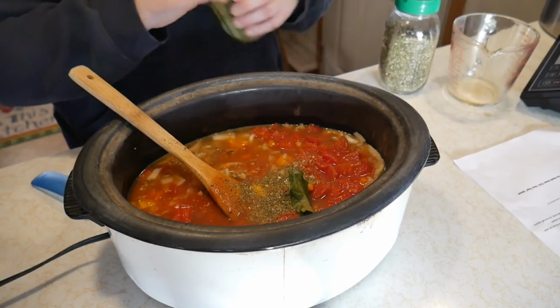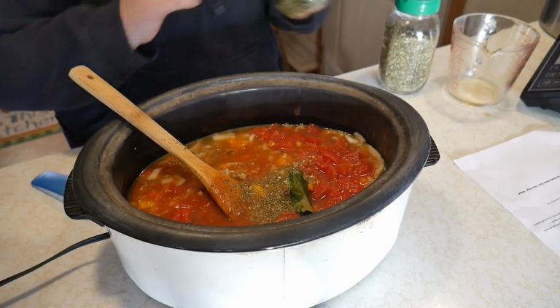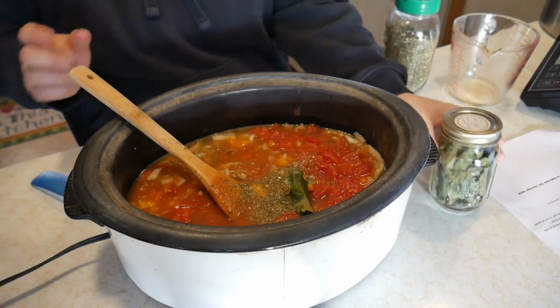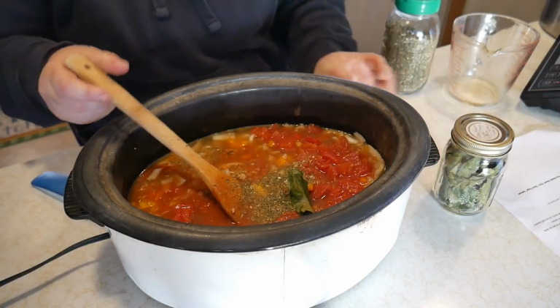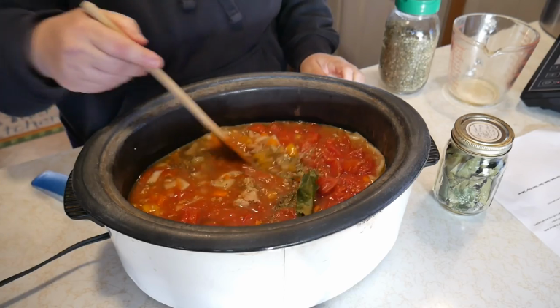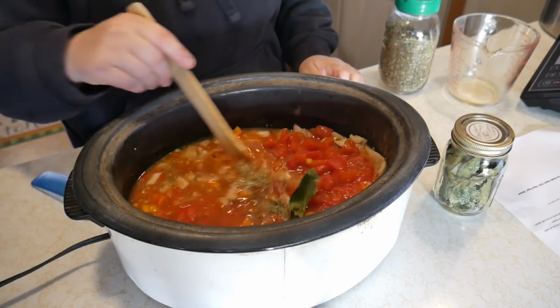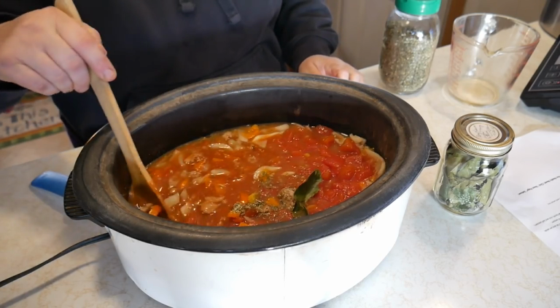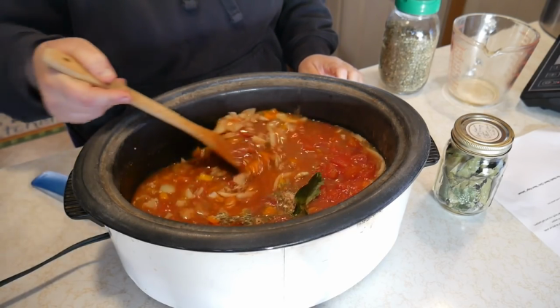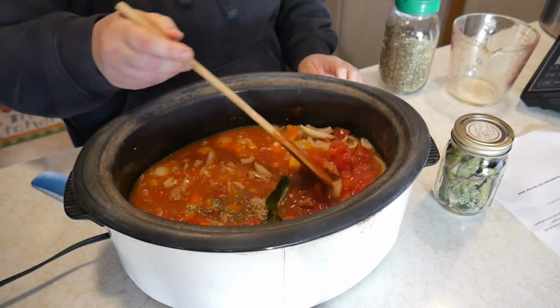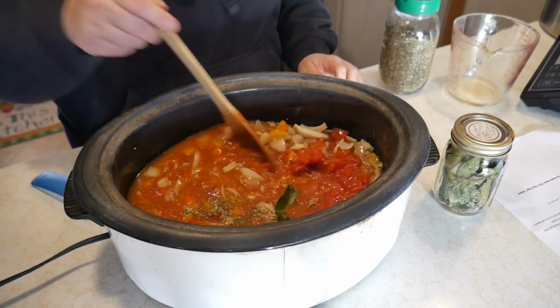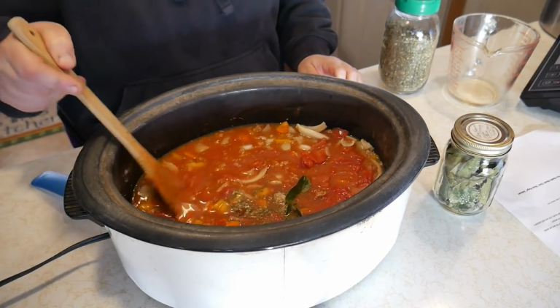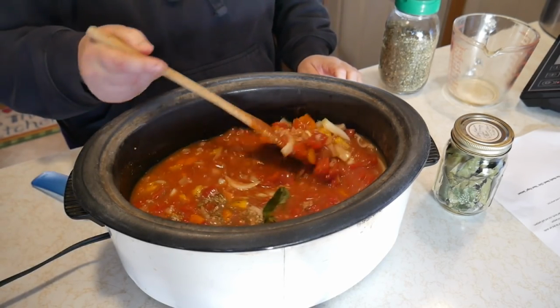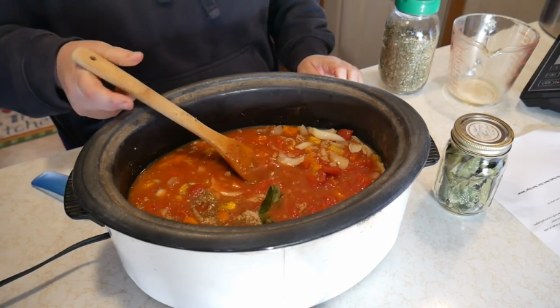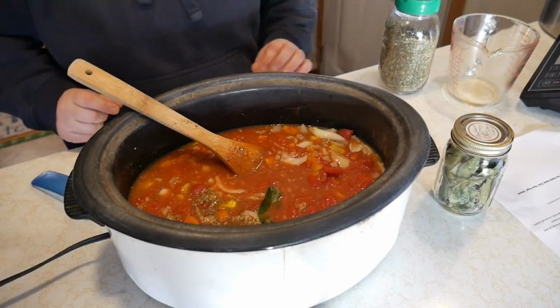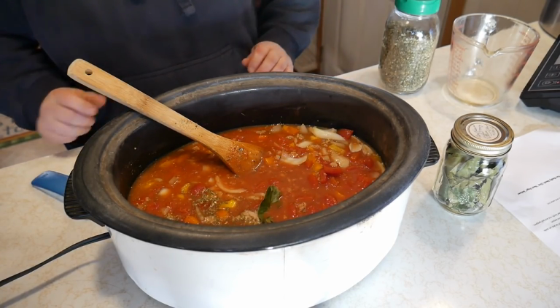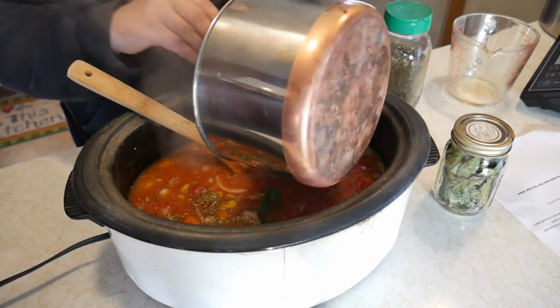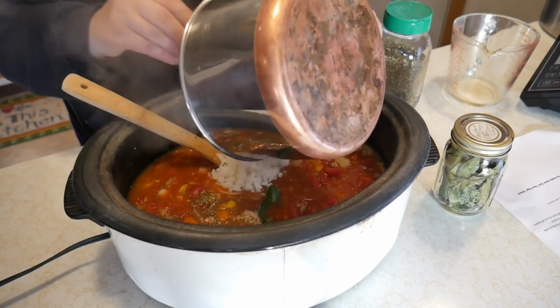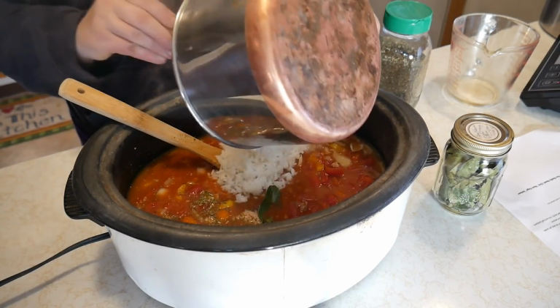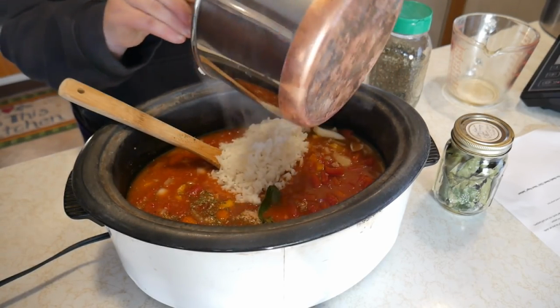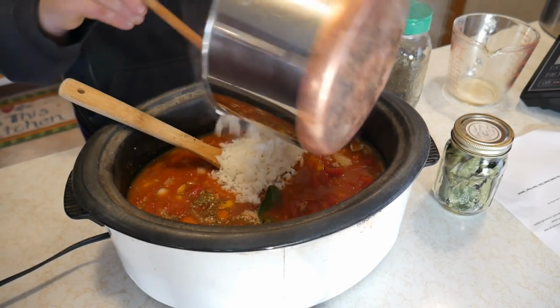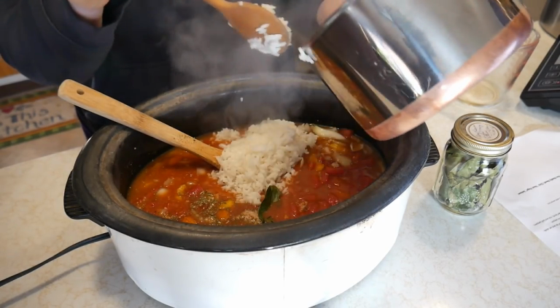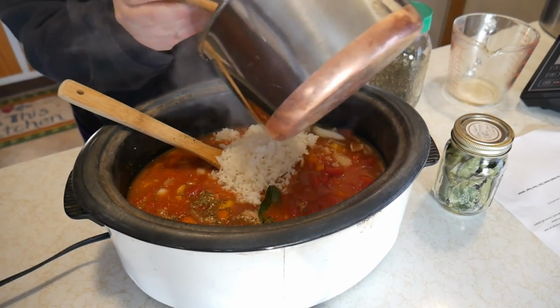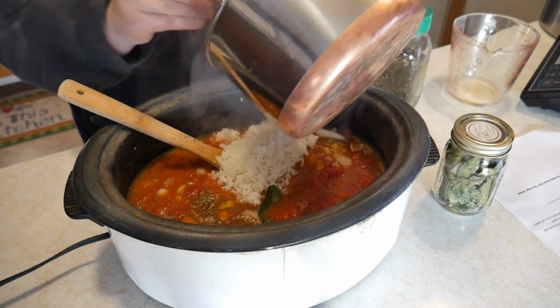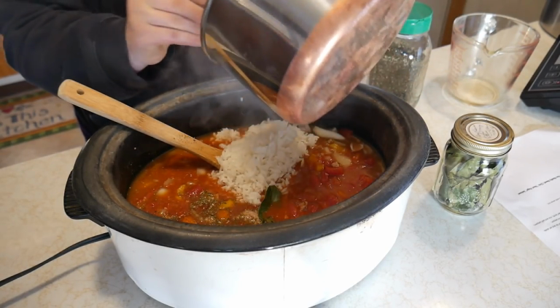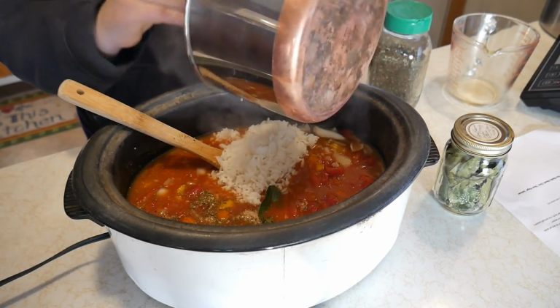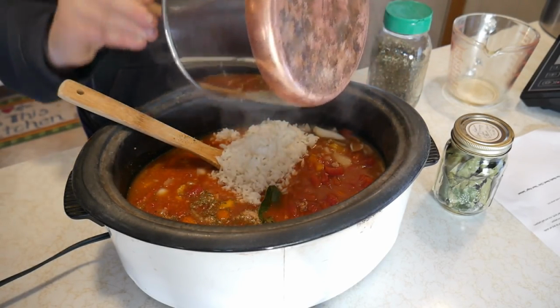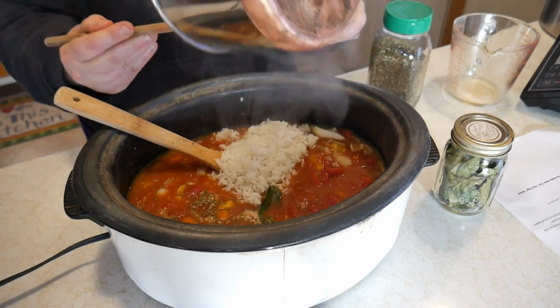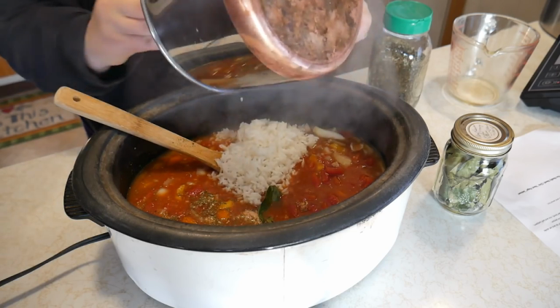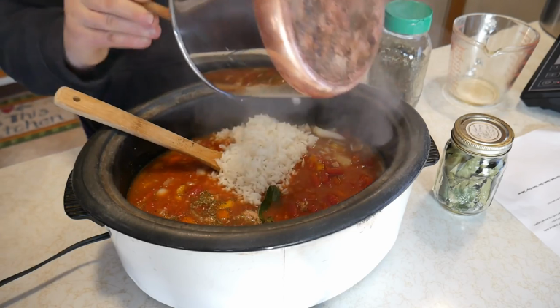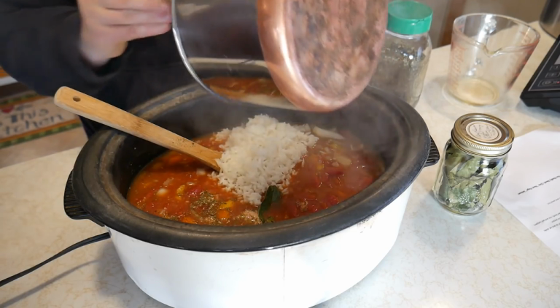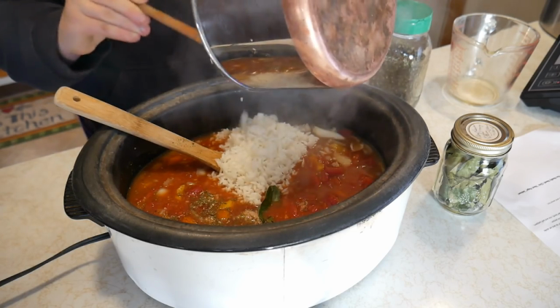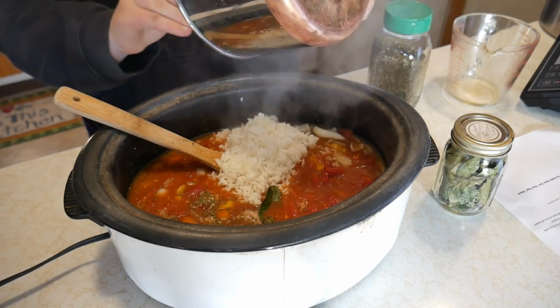Let's find a perfect bay leaf and stick it right in — it smells so good. Now it calls for one cup of rice. I'm going to add a cup or maybe a cup and a half, because I love rice.